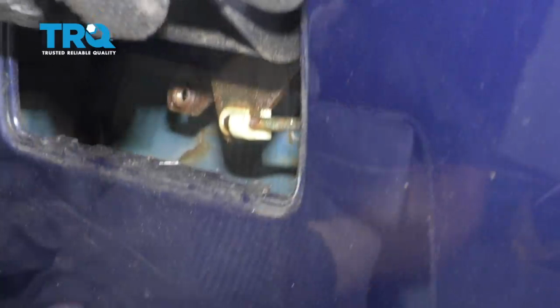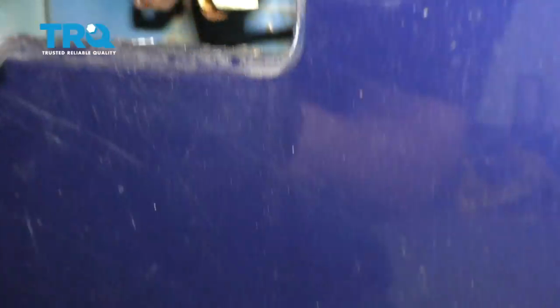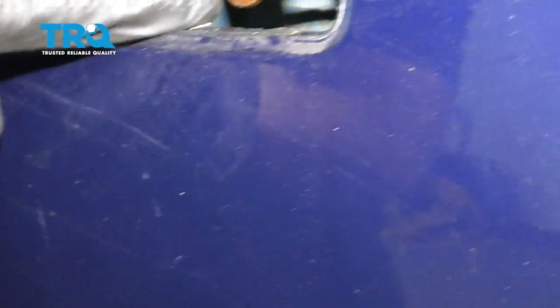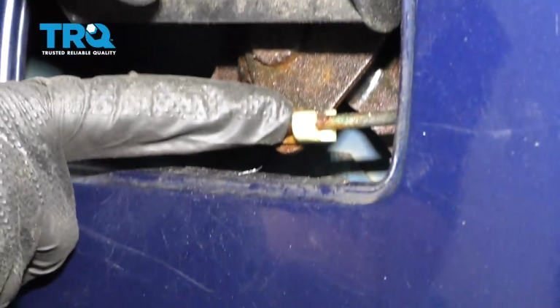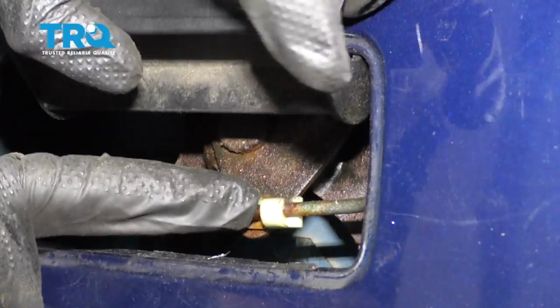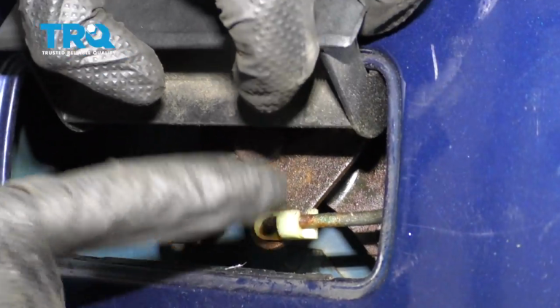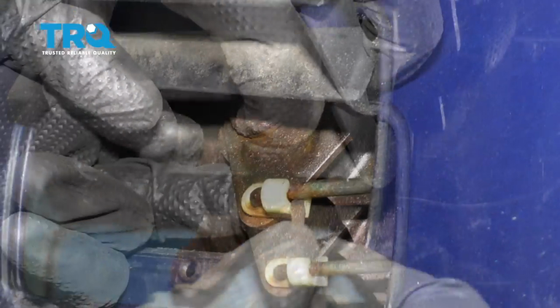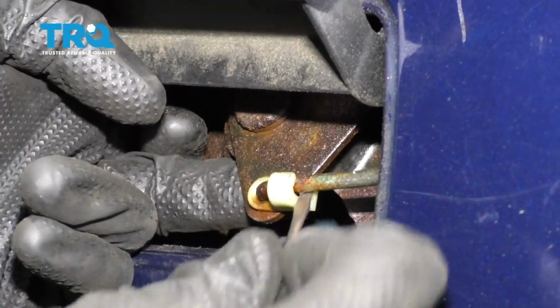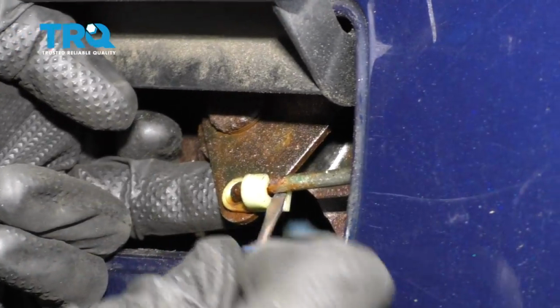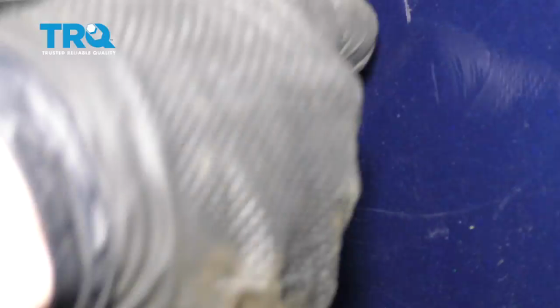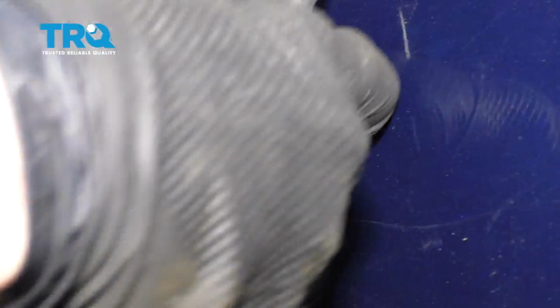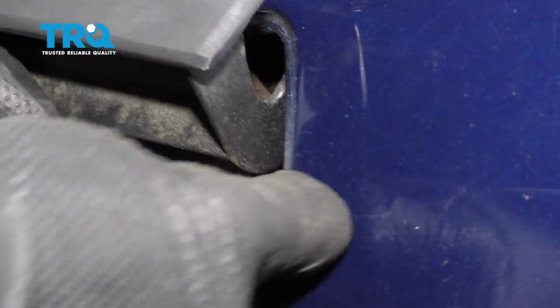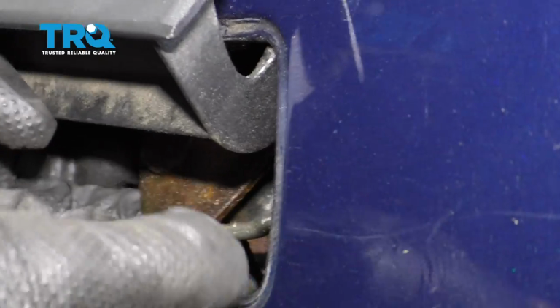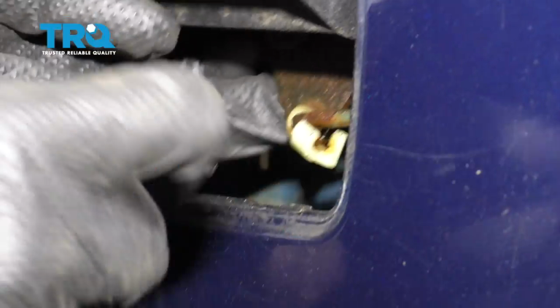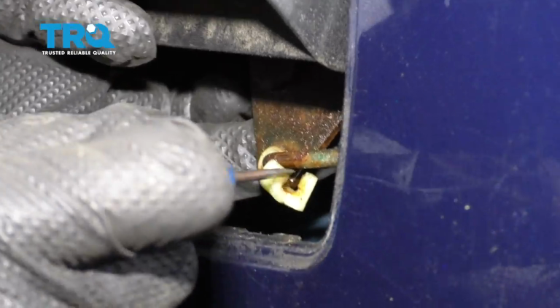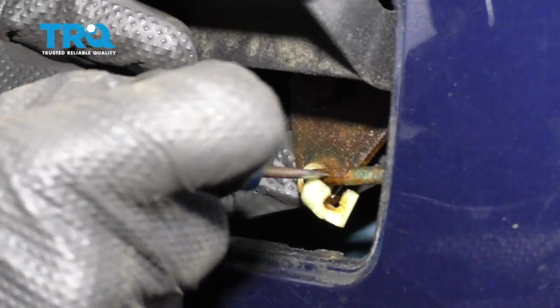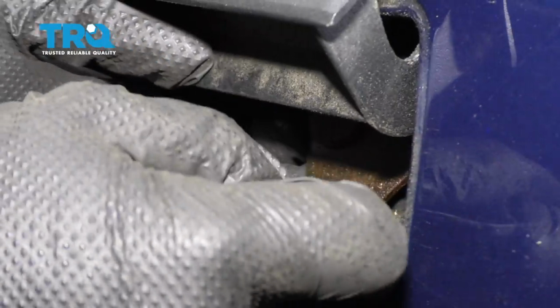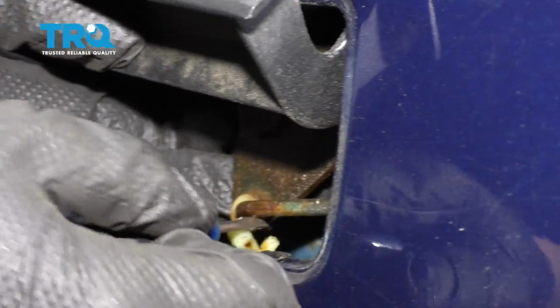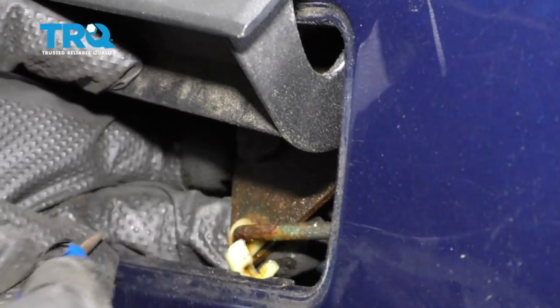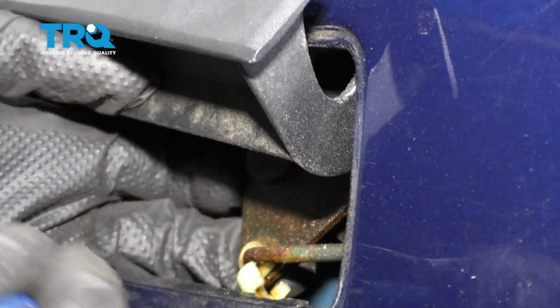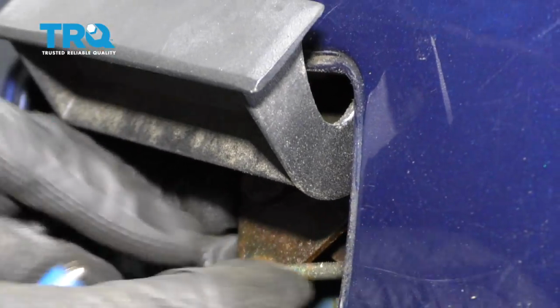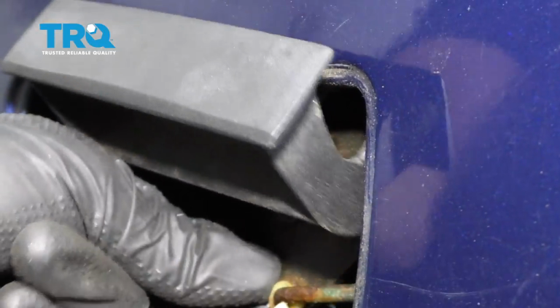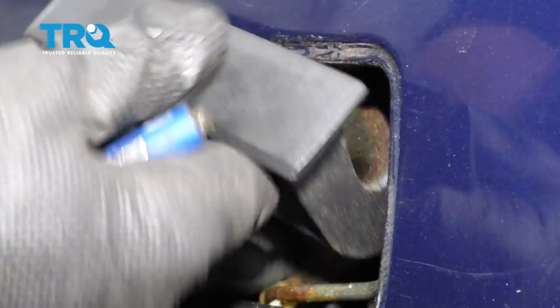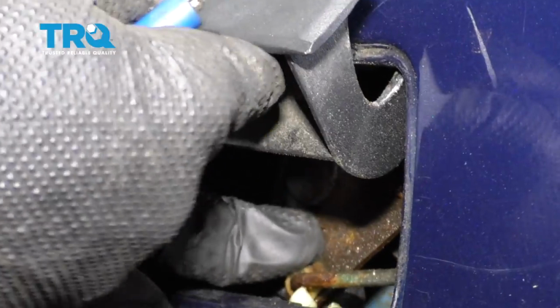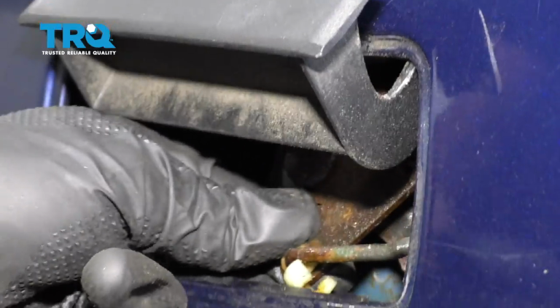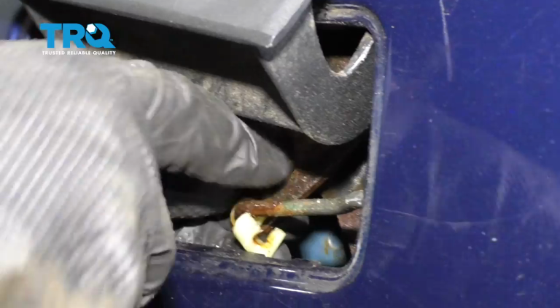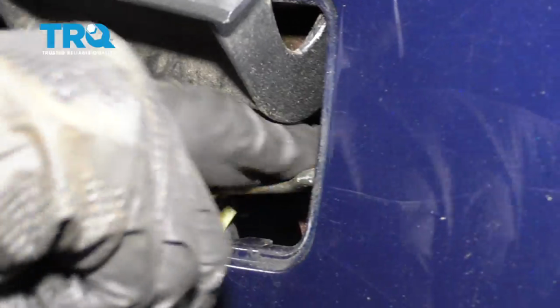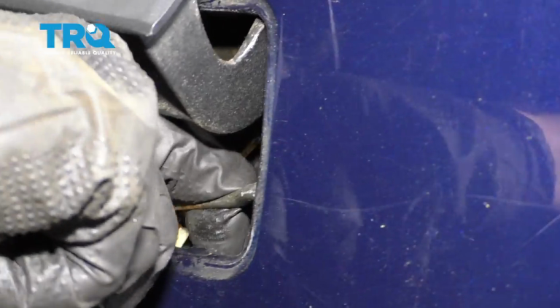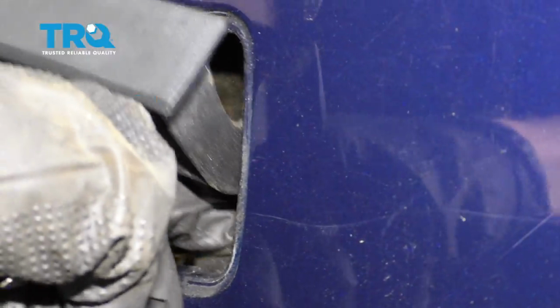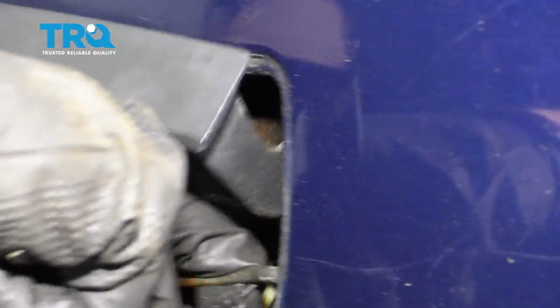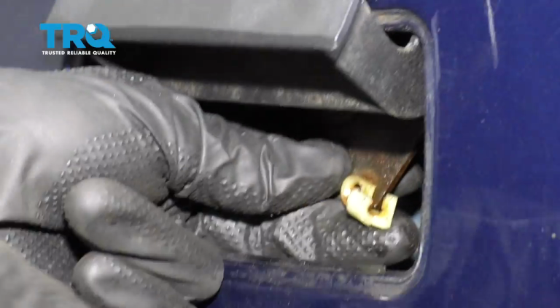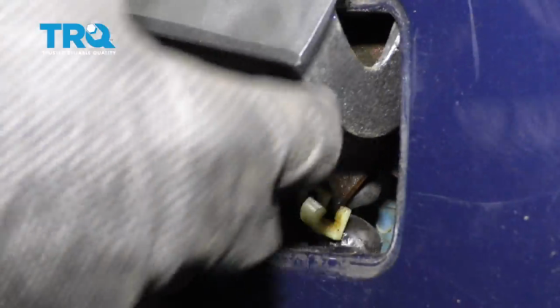Now the next thing we're gonna do is come under here and do the same thing. Go ahead and give that rod a nice wiggle and let's separate it.